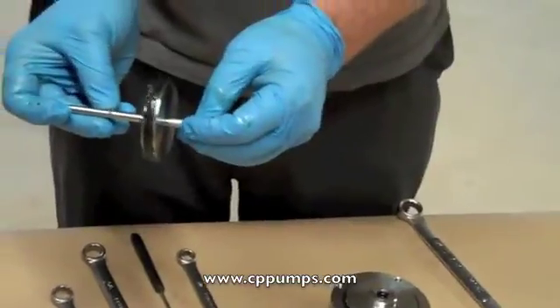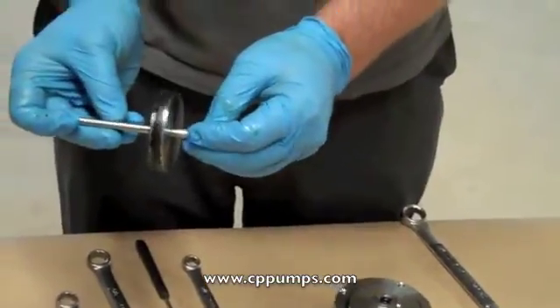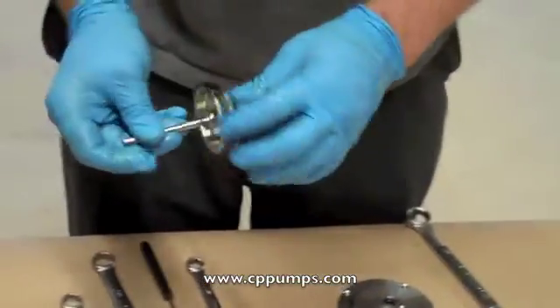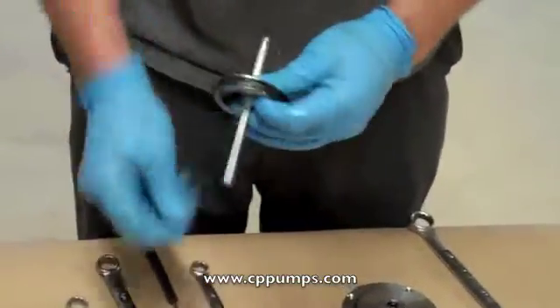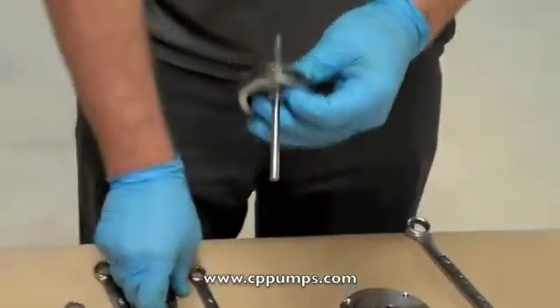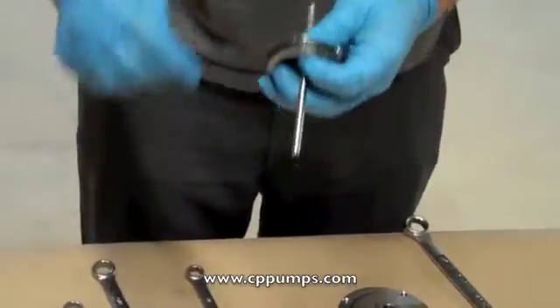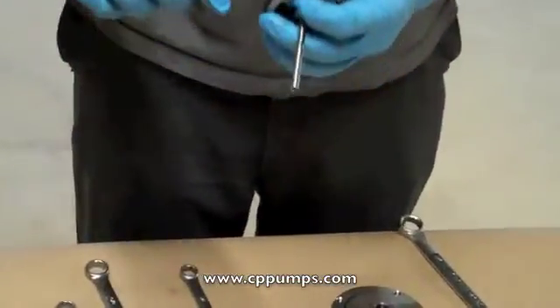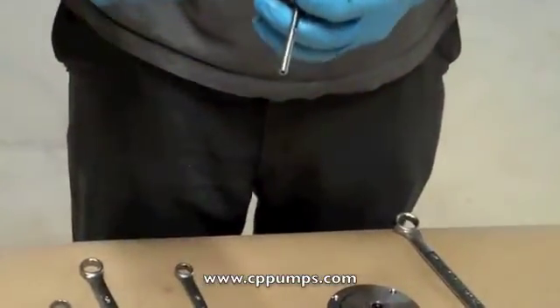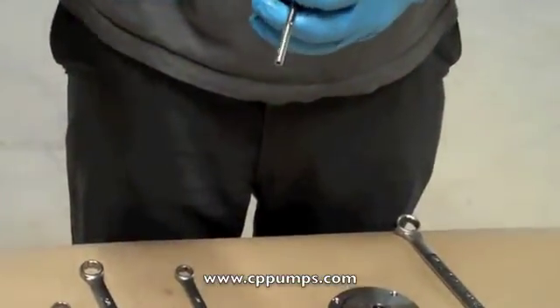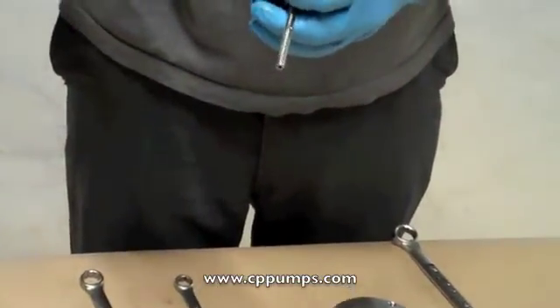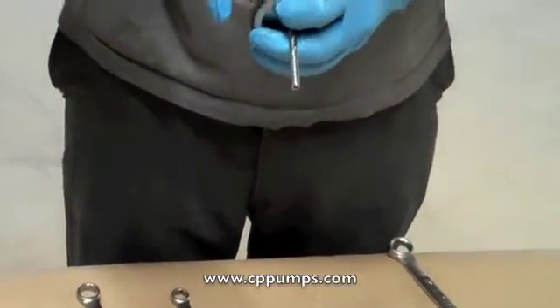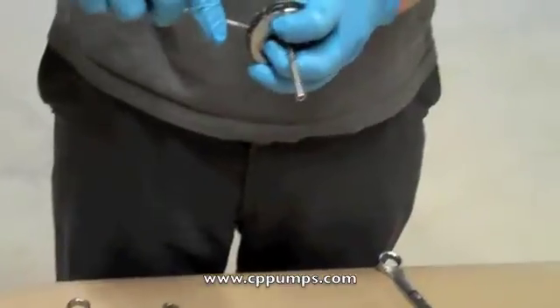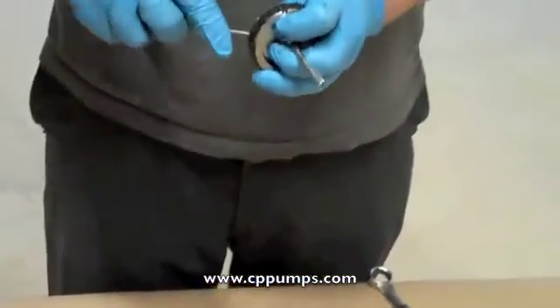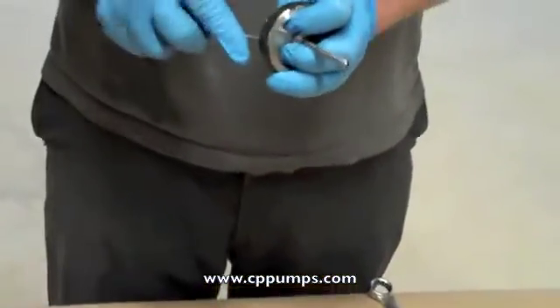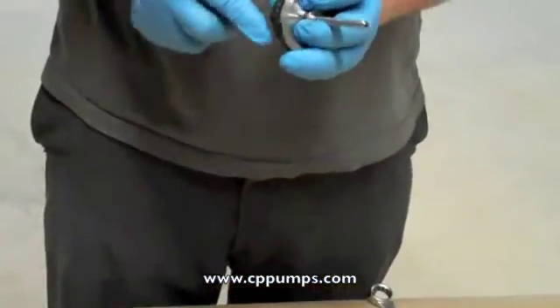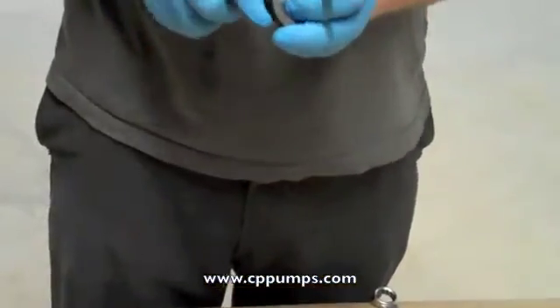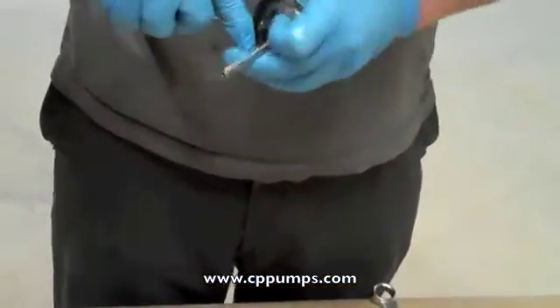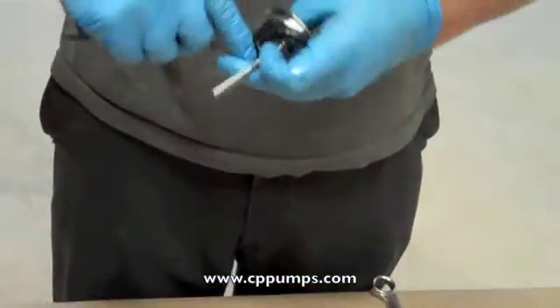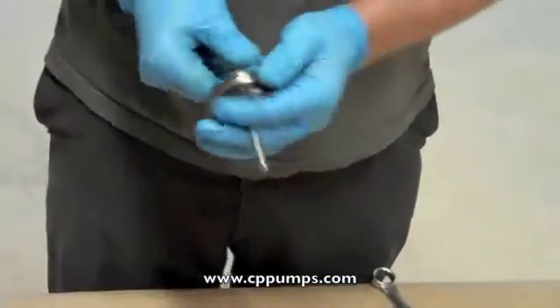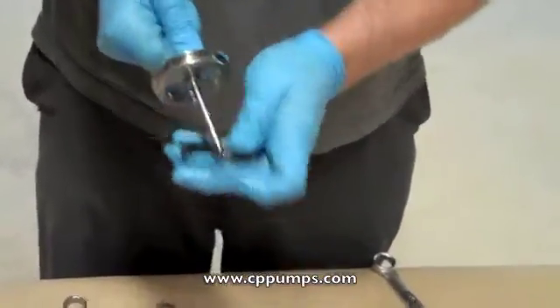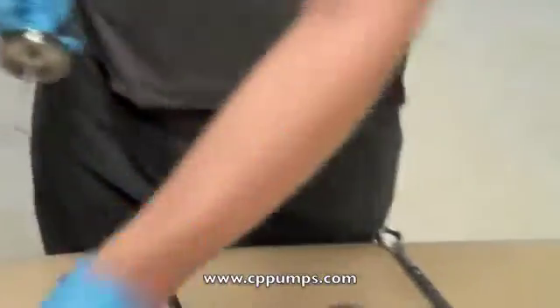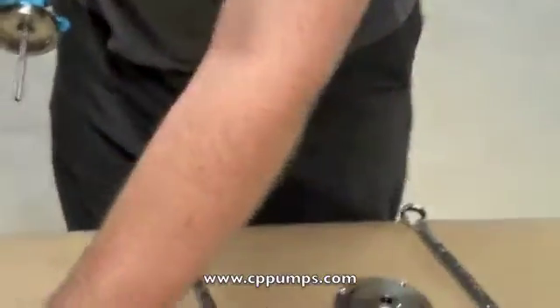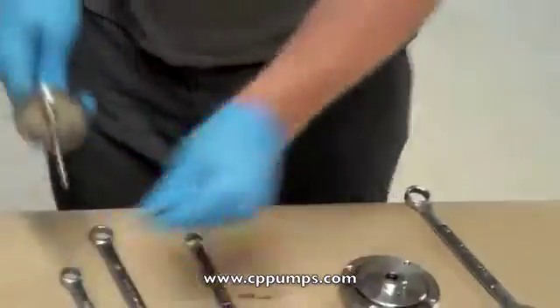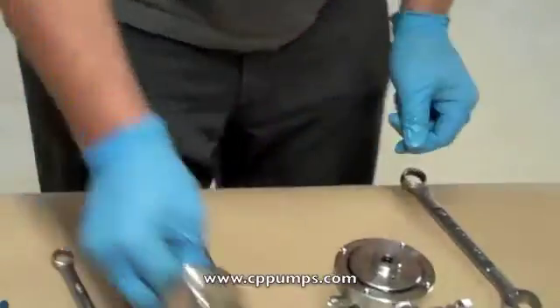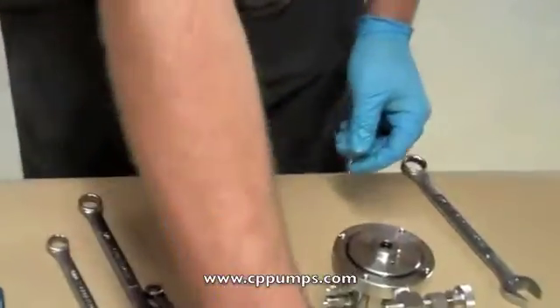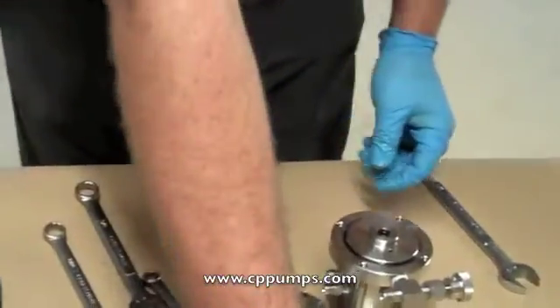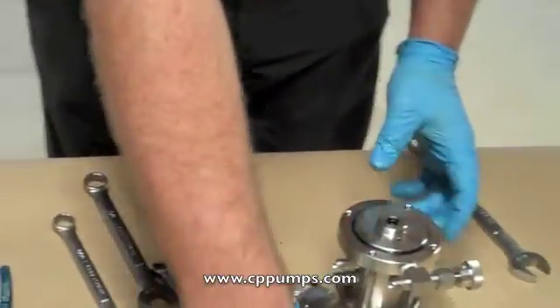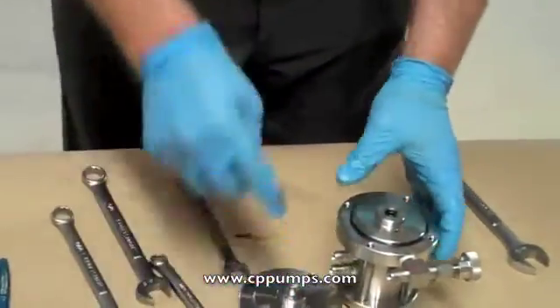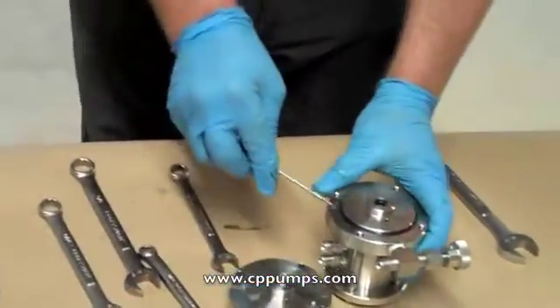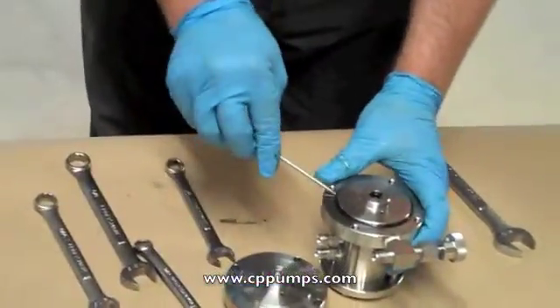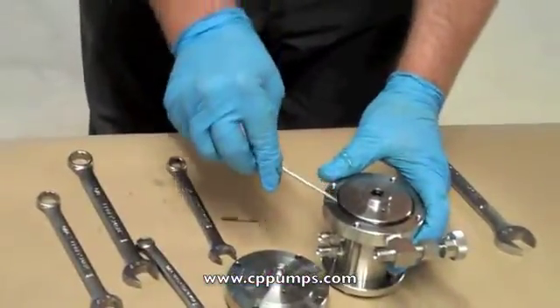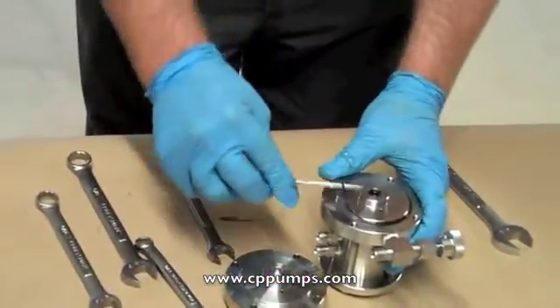Remove the crown seal from the piston using a pick. Take care not to damage the surface. Remove the cylinder o-ring from the top flange.